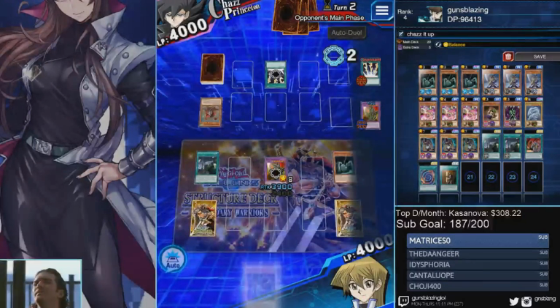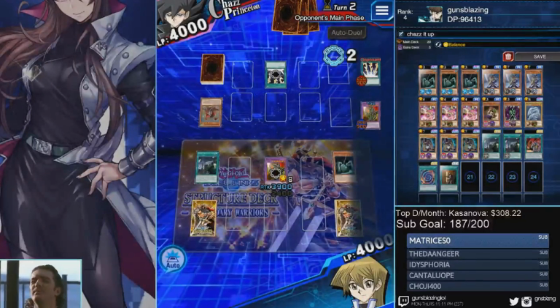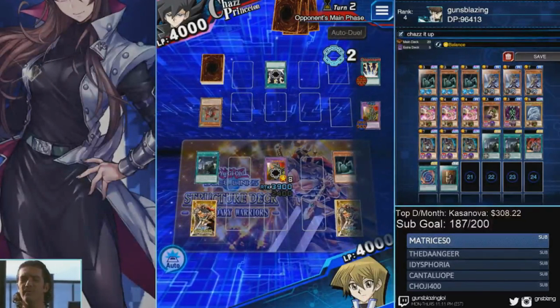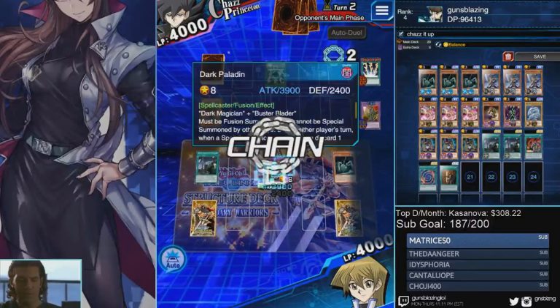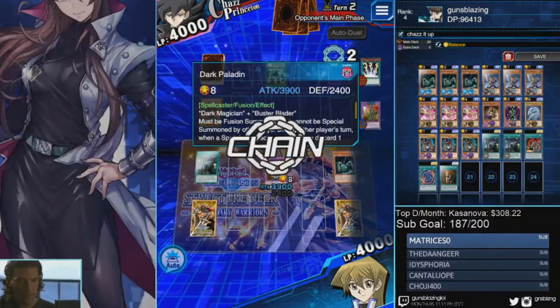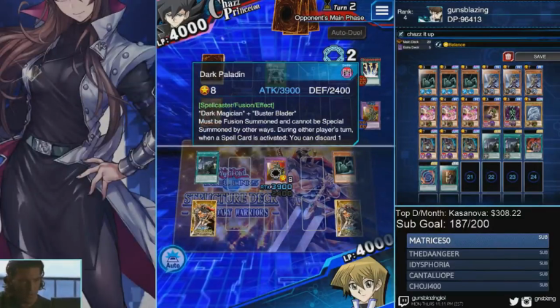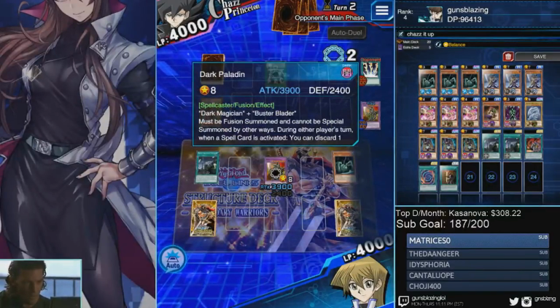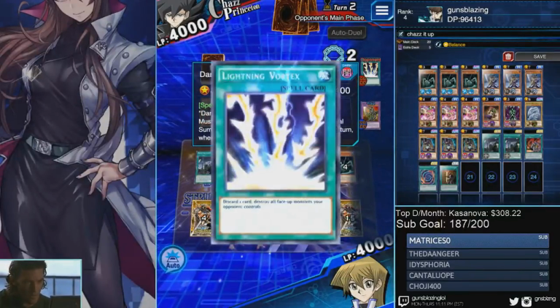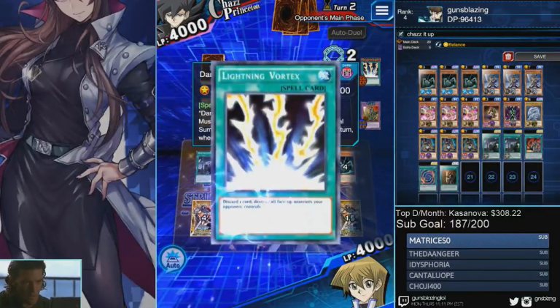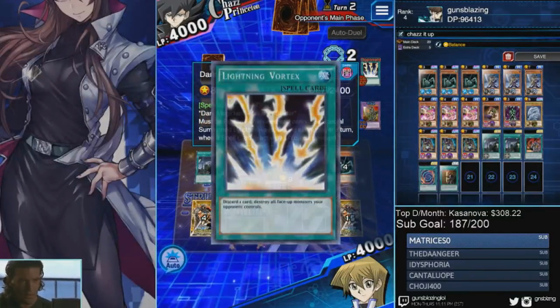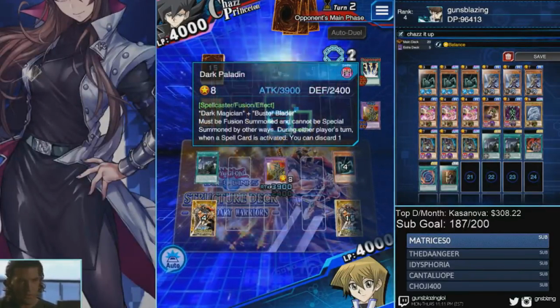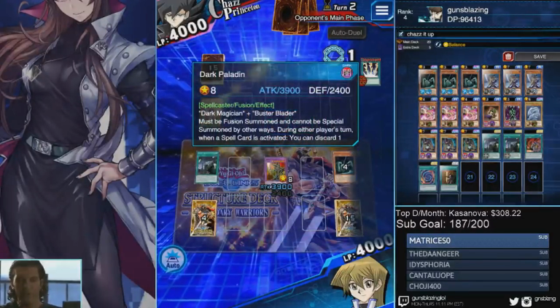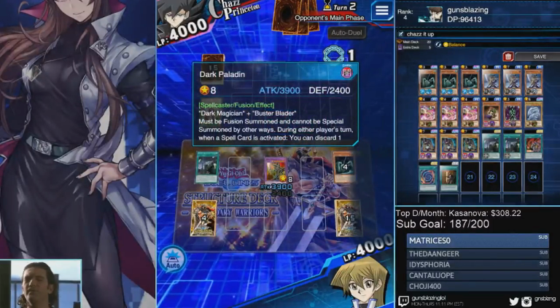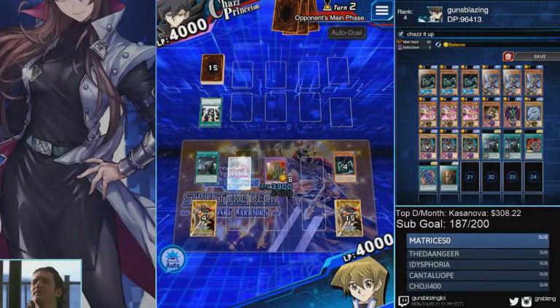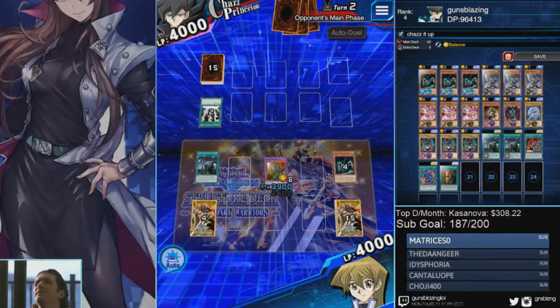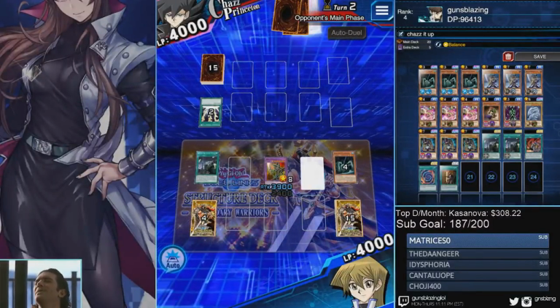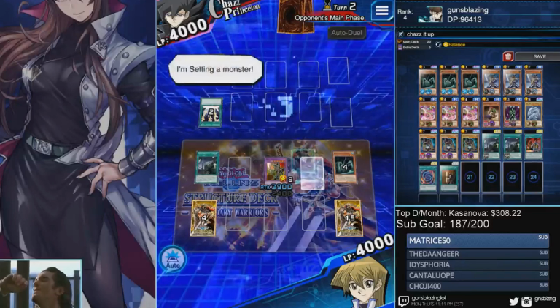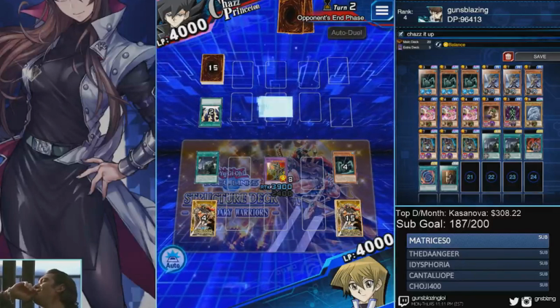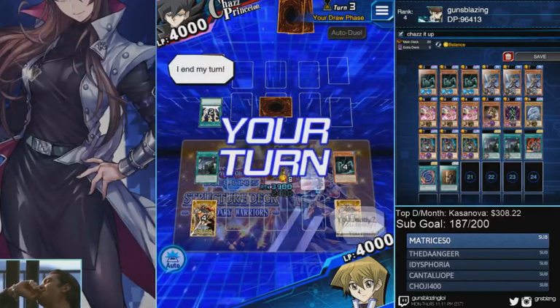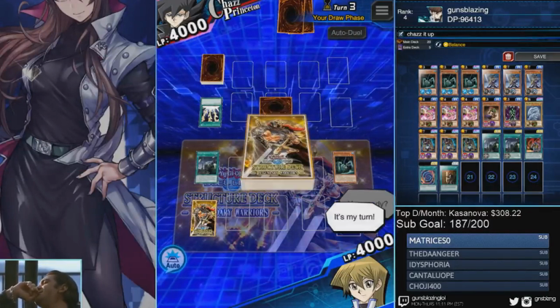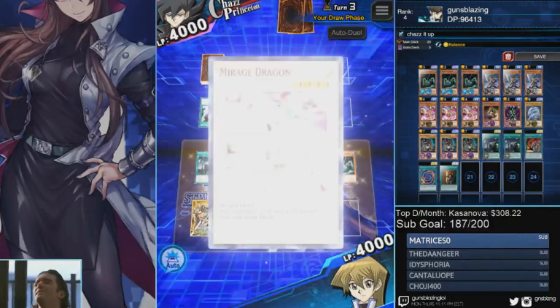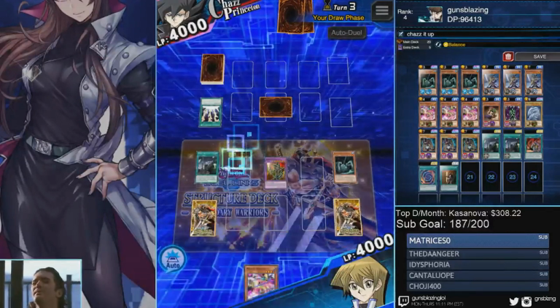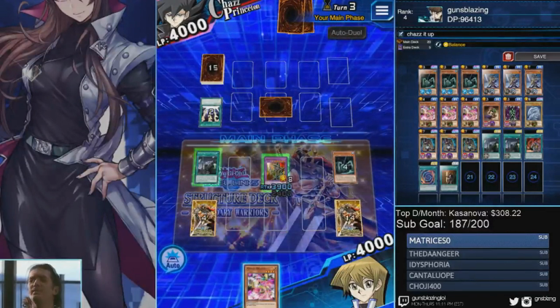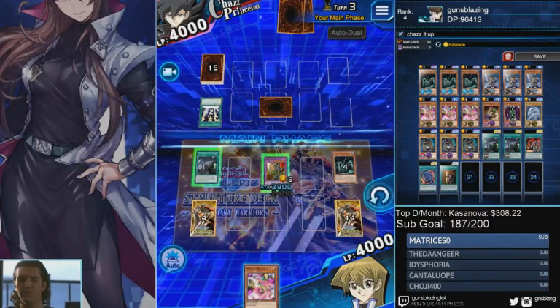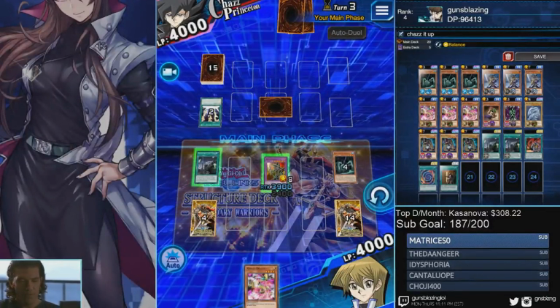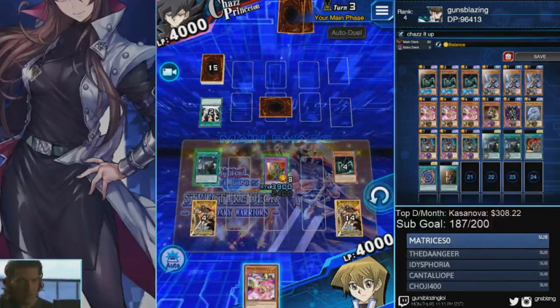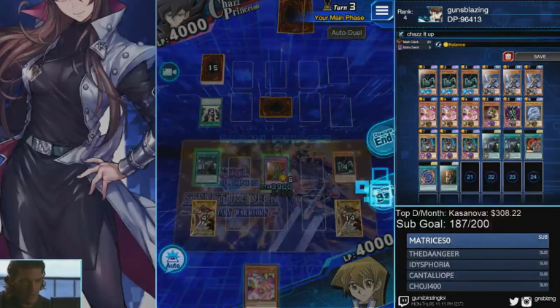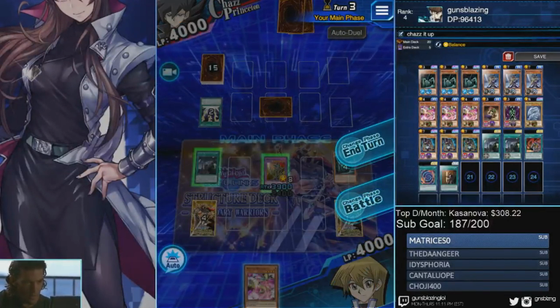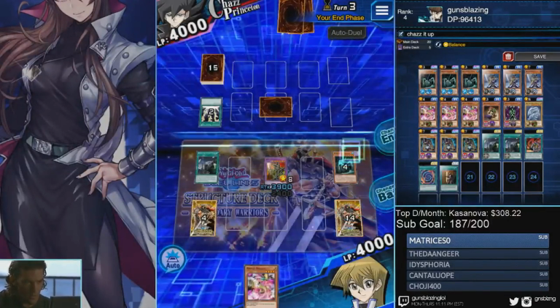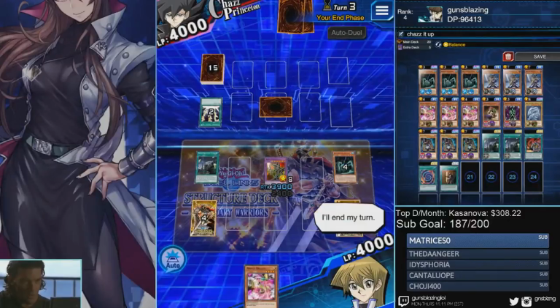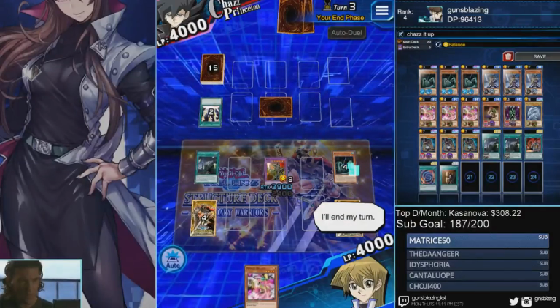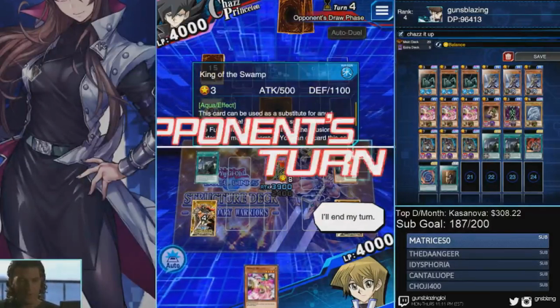This is exactly why we have Dark Paladin — because if he tries to use his Lightning Vortex, you just straight up negate it. Now let's talk replacements. You don't really need to have three King of the Swamp.